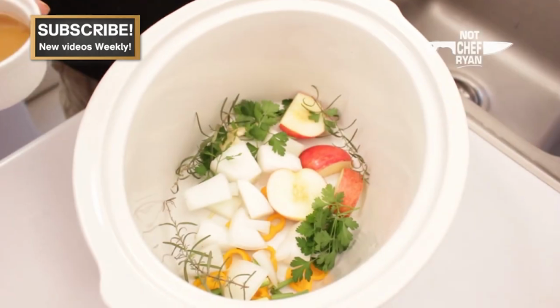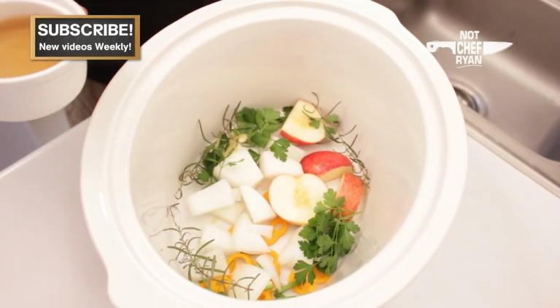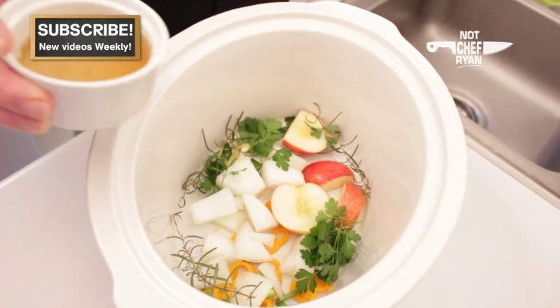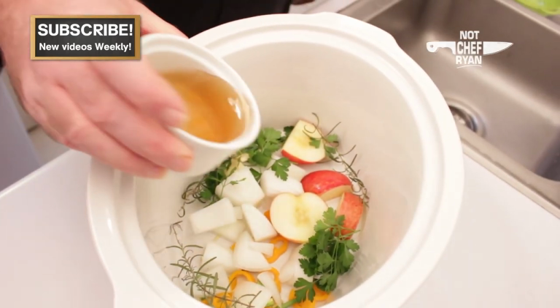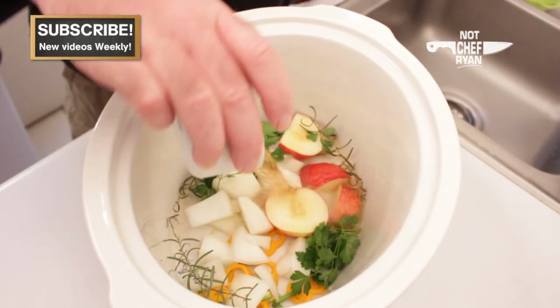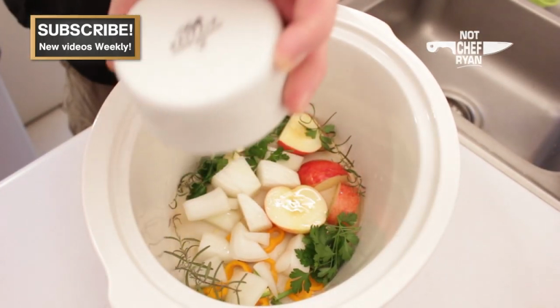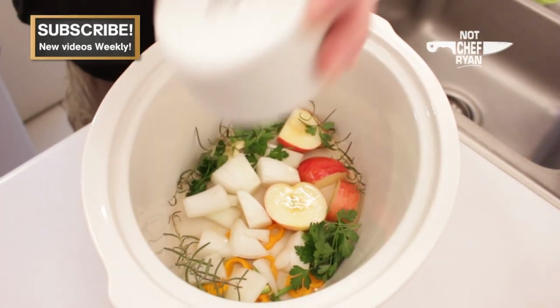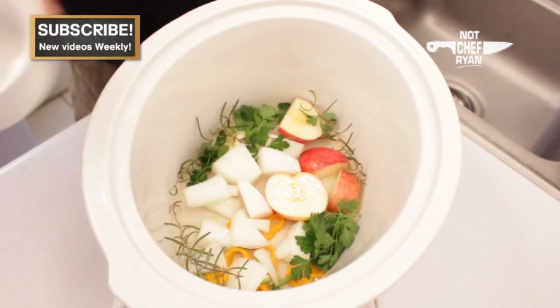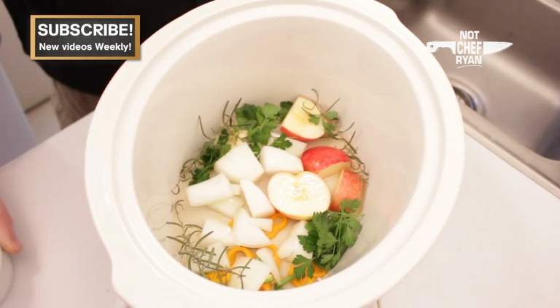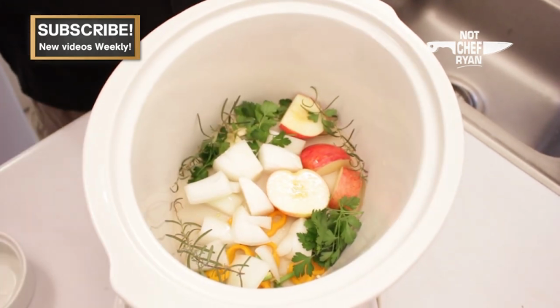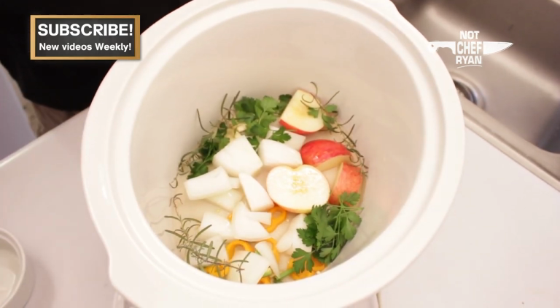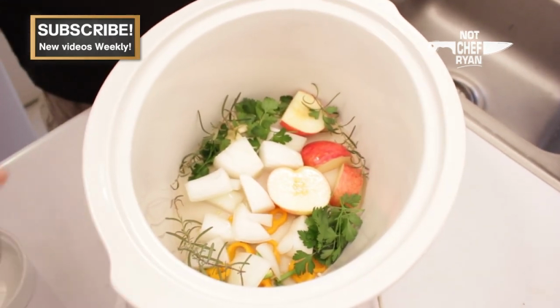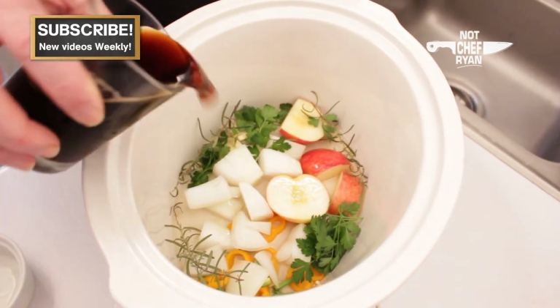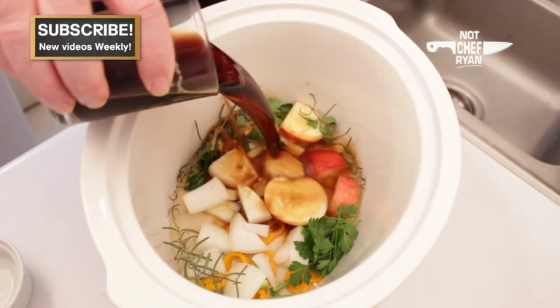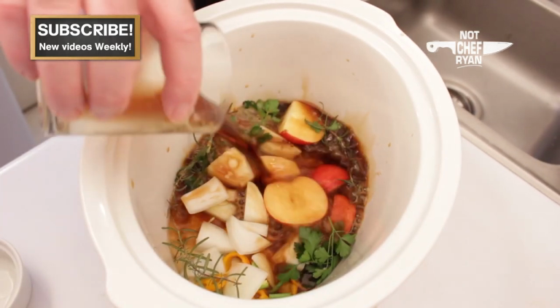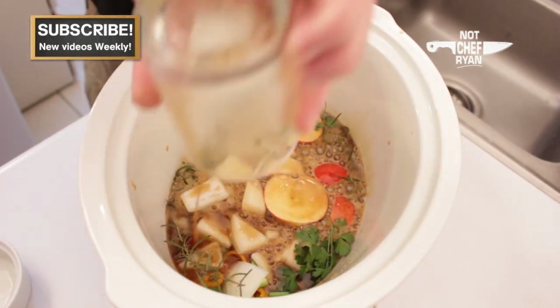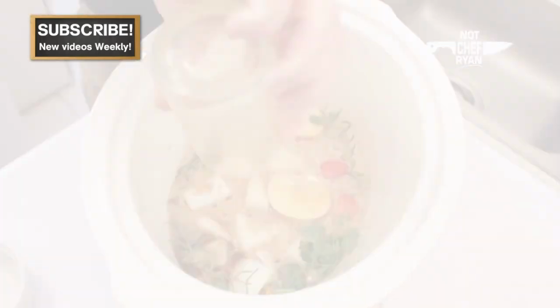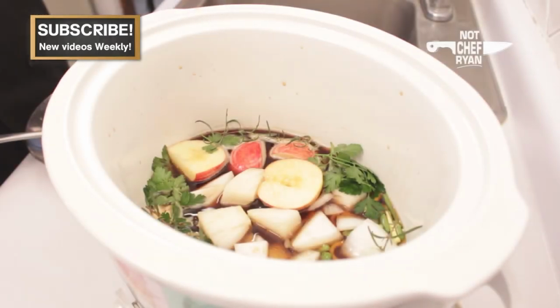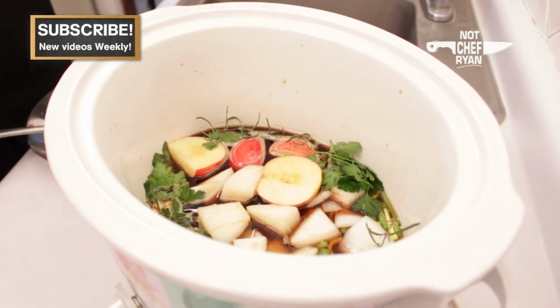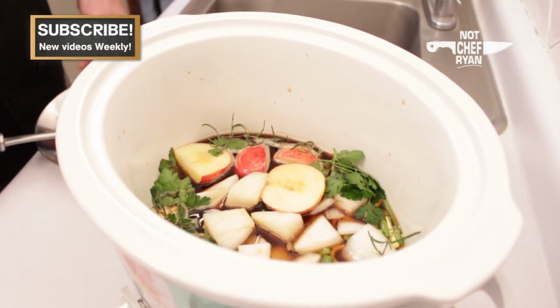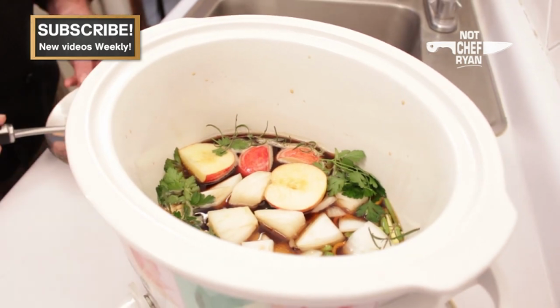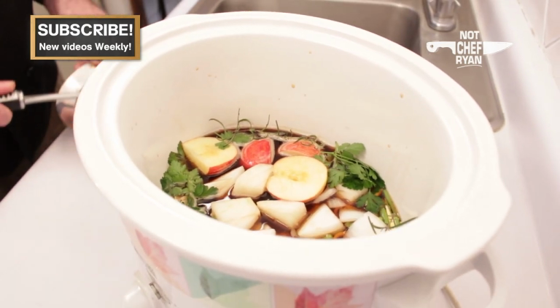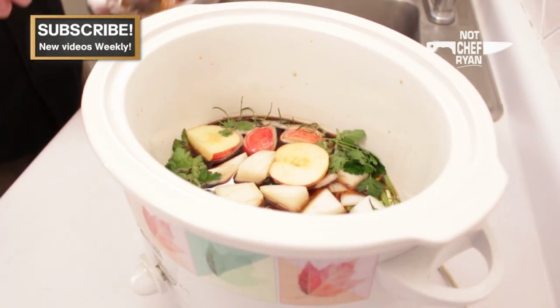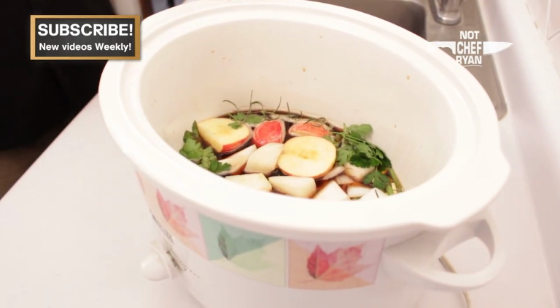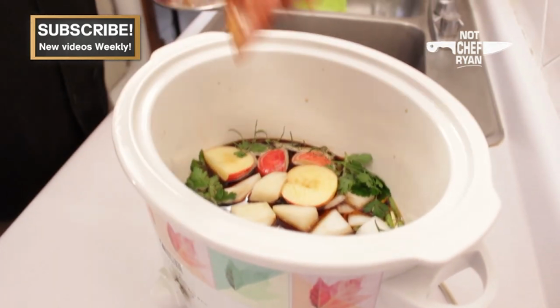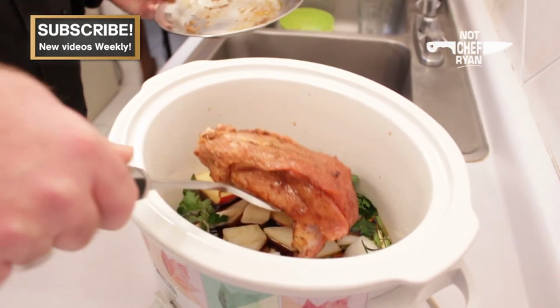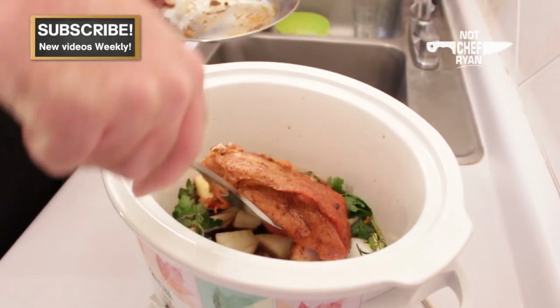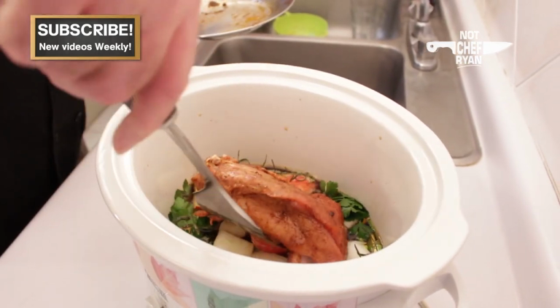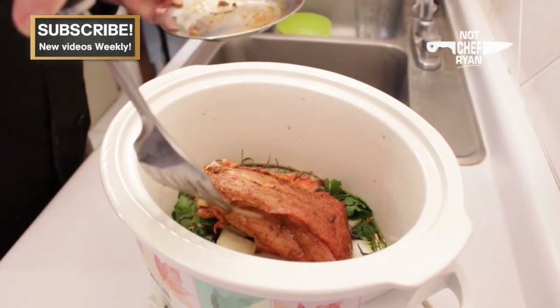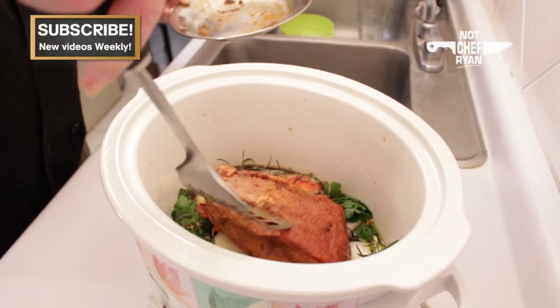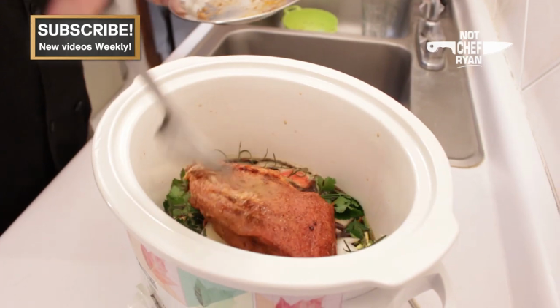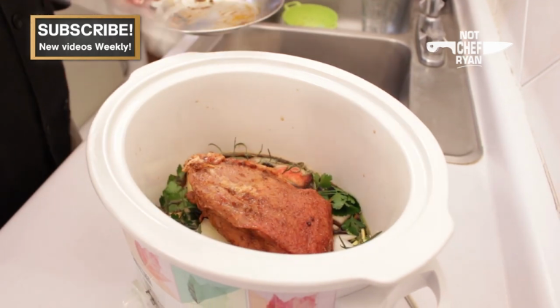Now we're just going to add about a half a cup of apple cider vinegar to this and about one half of a dark beer. So now that we've got all of our ingredients in here, we're just going to go ahead and set the meat right on the top of all of them, just like that.